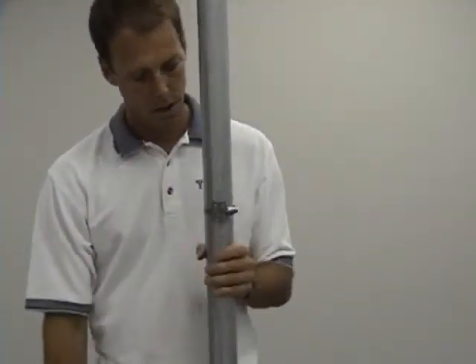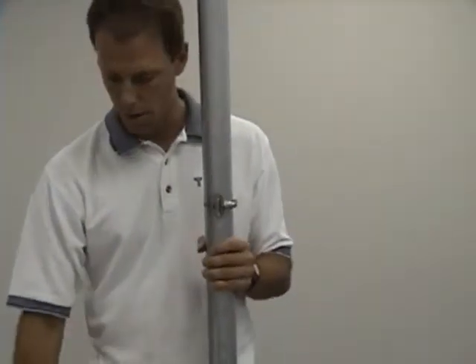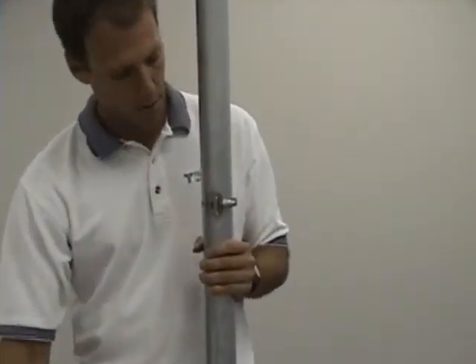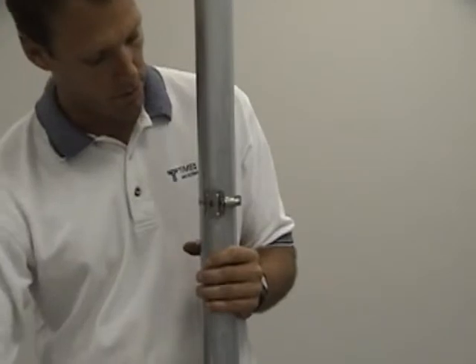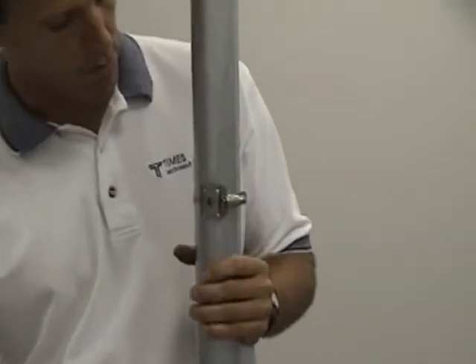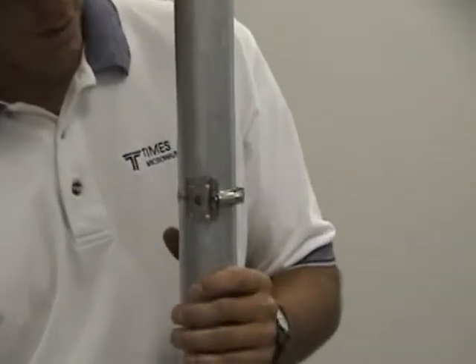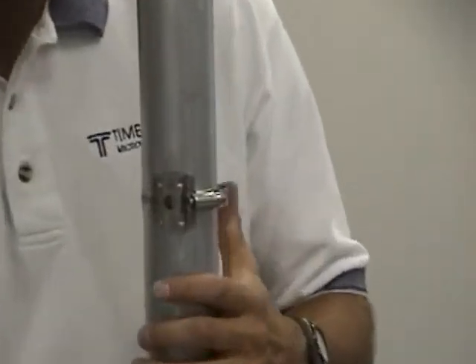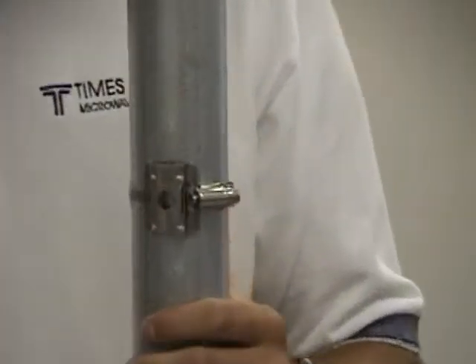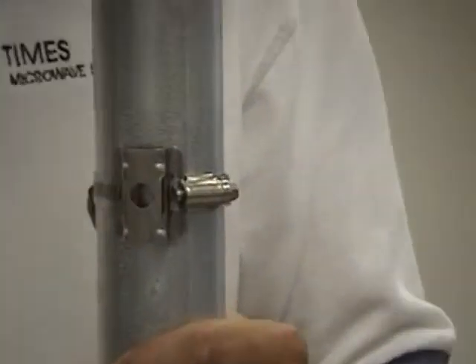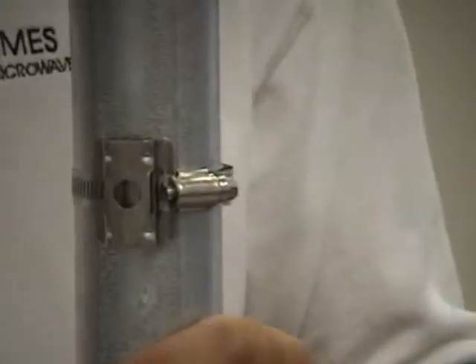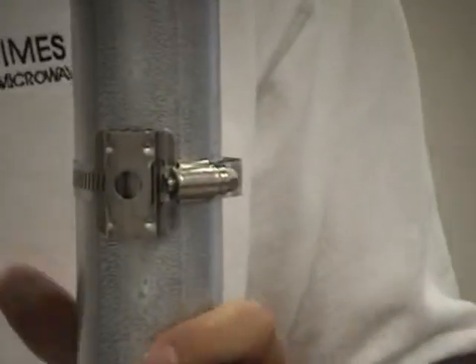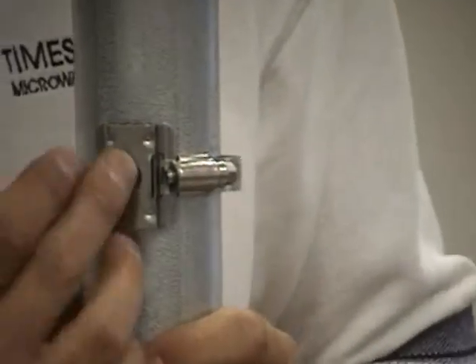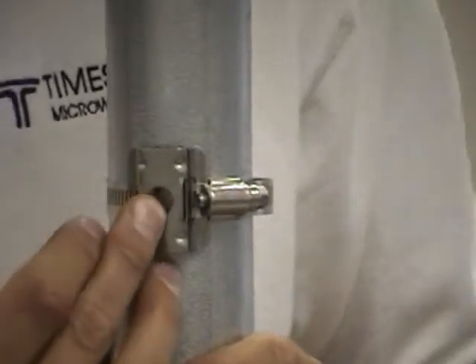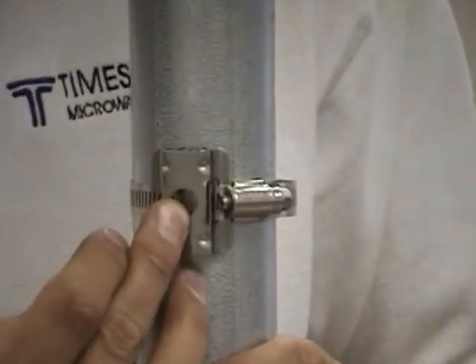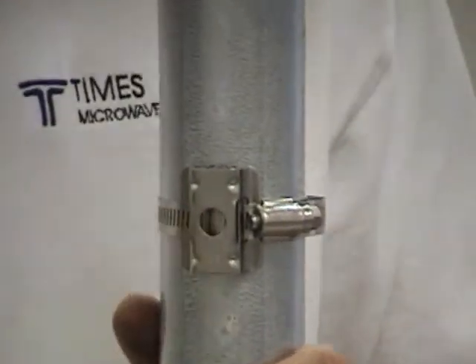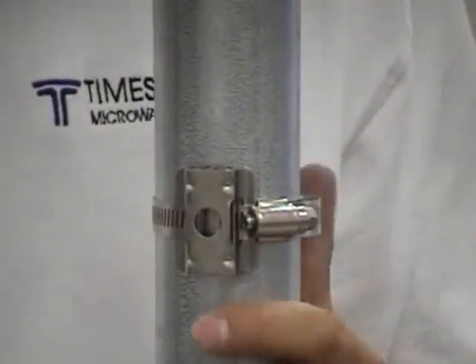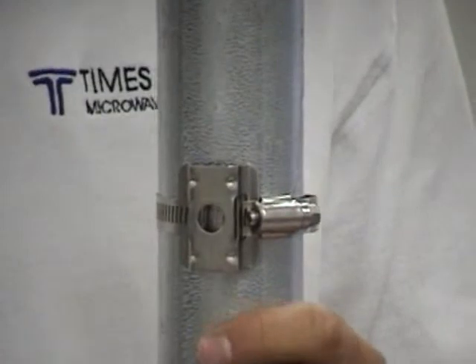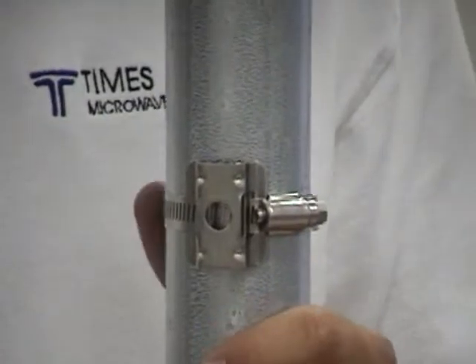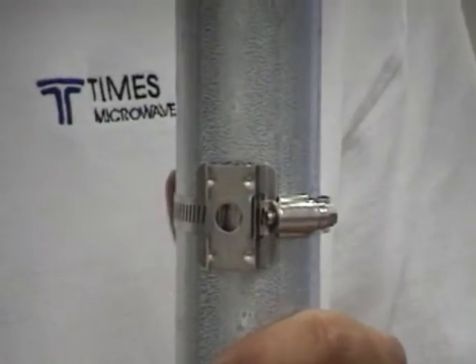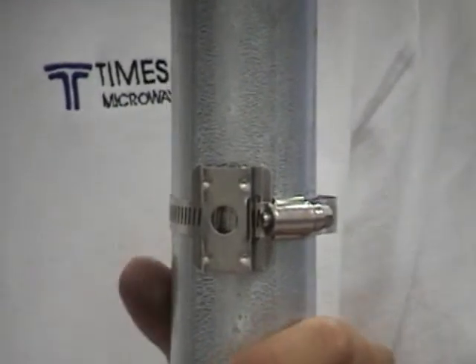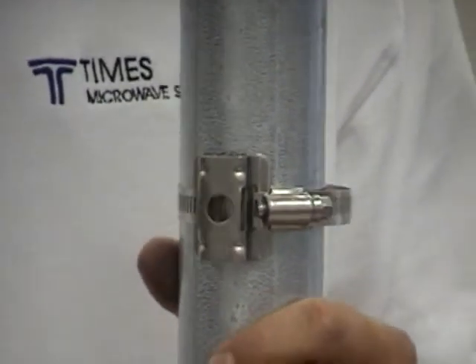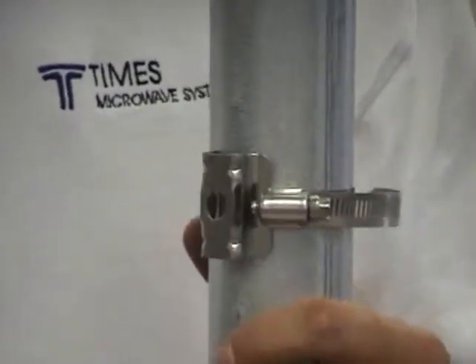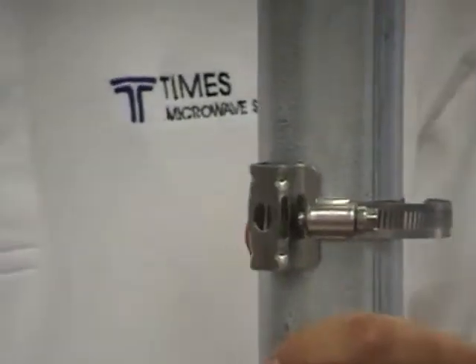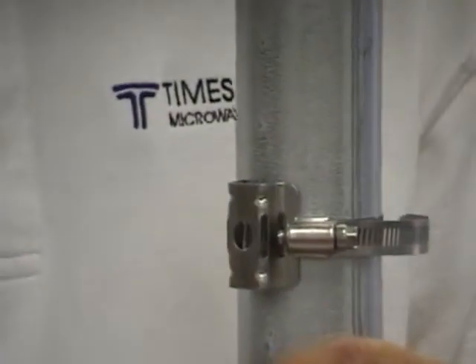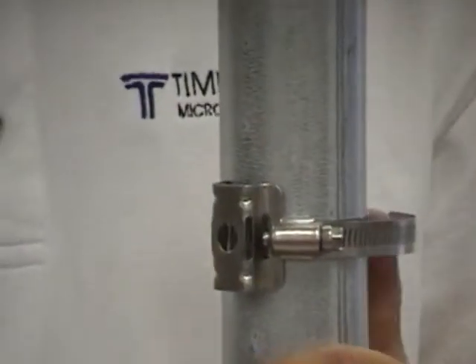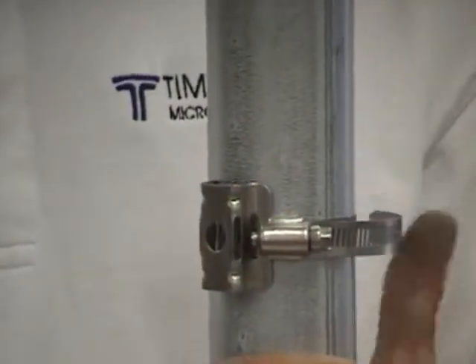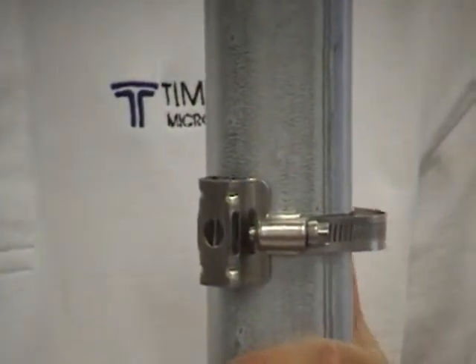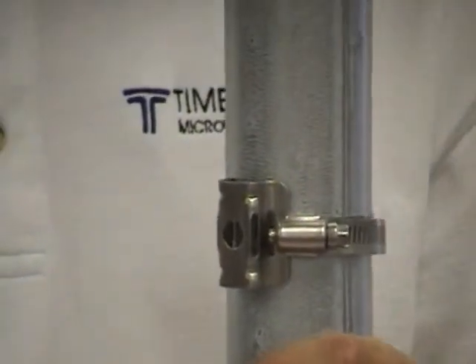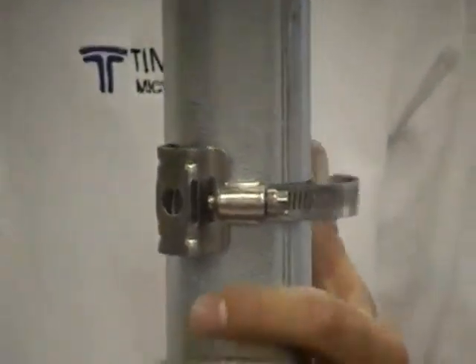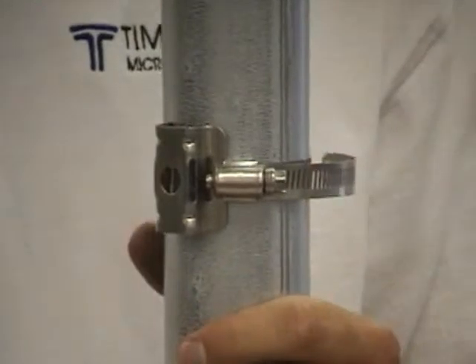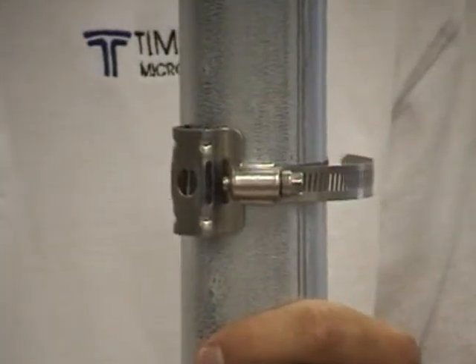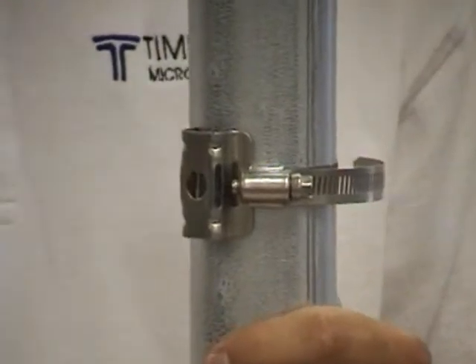That's all the round member adapter kit really is. With that mounting hole, you can use 3/8 hardware to mount your butterfly hangers, mini coax support blocks, or any other item that uses 3/8 hardware.